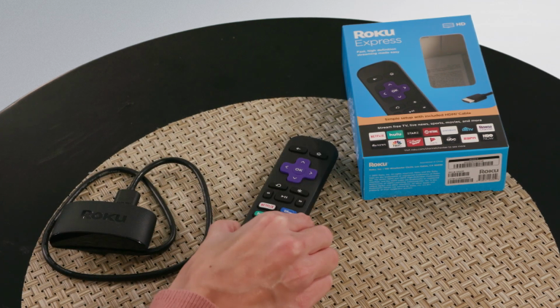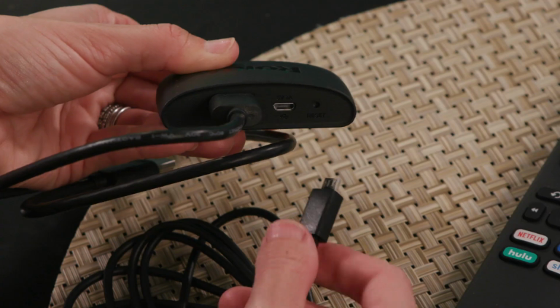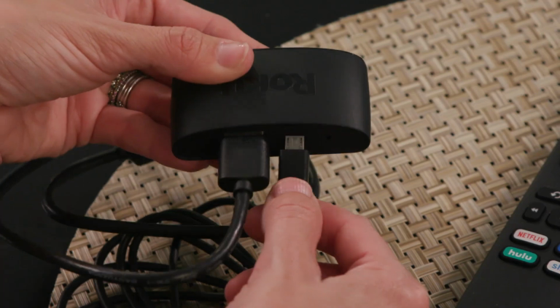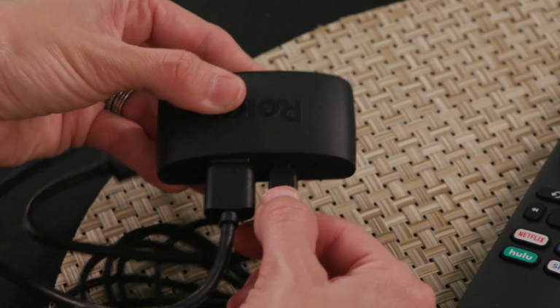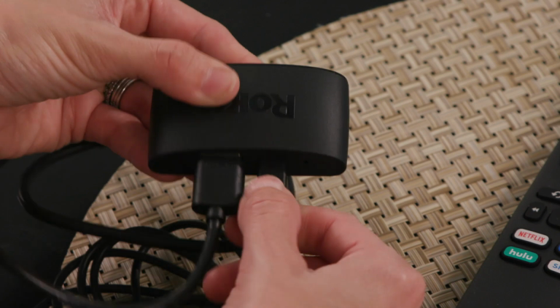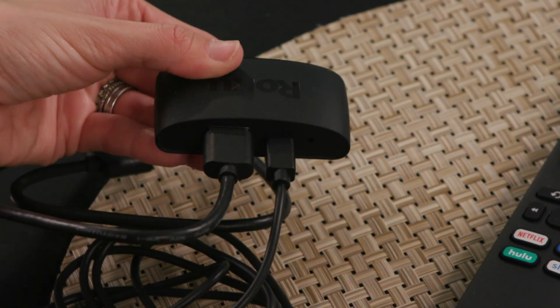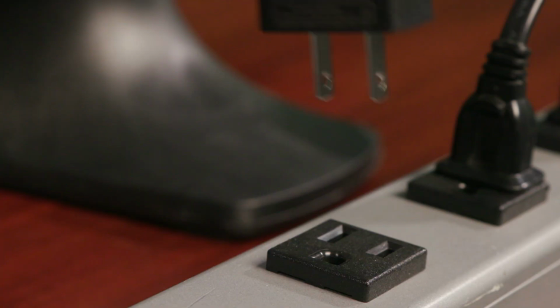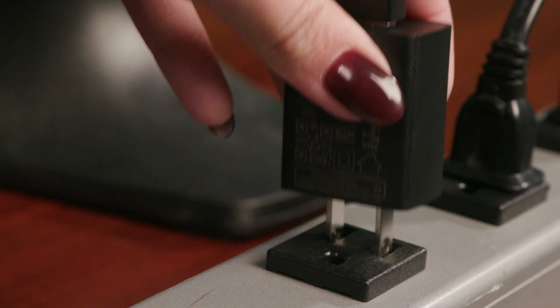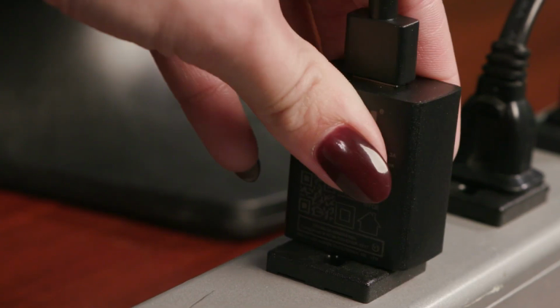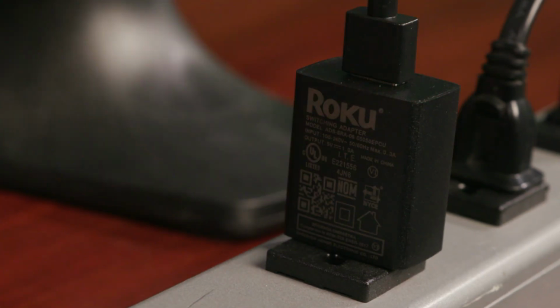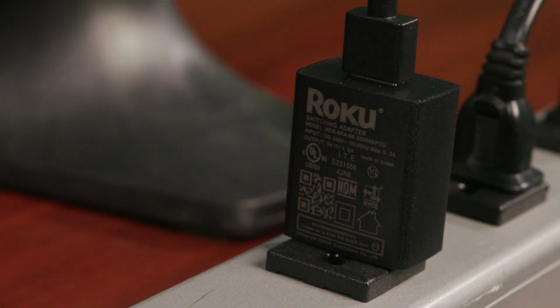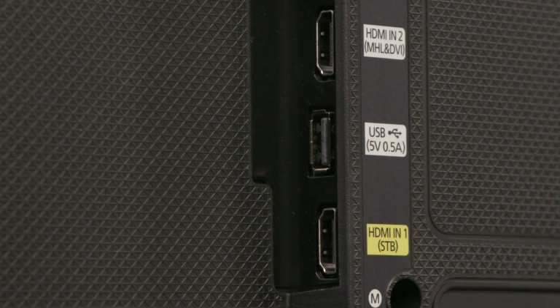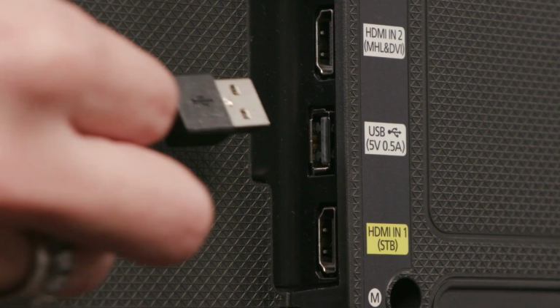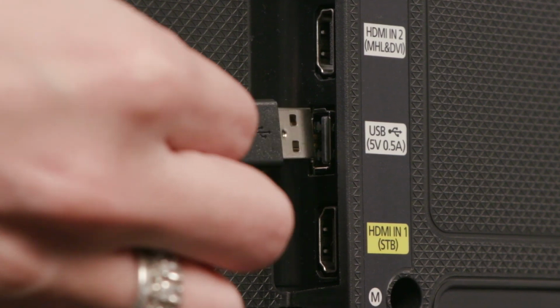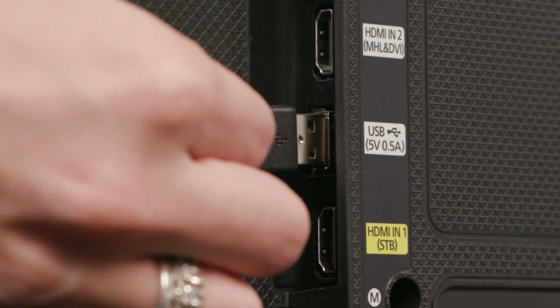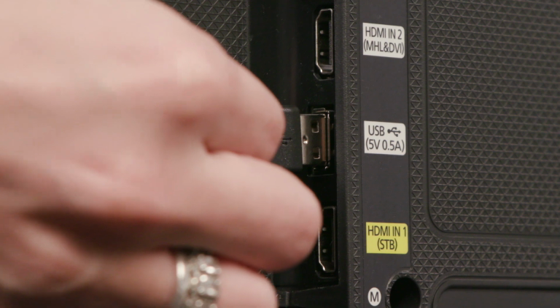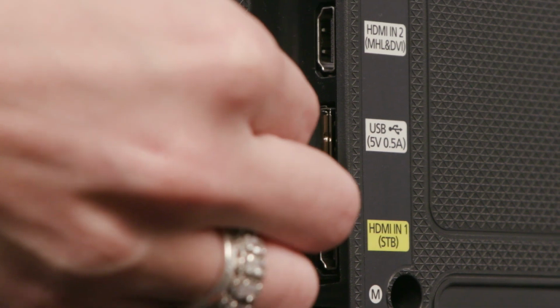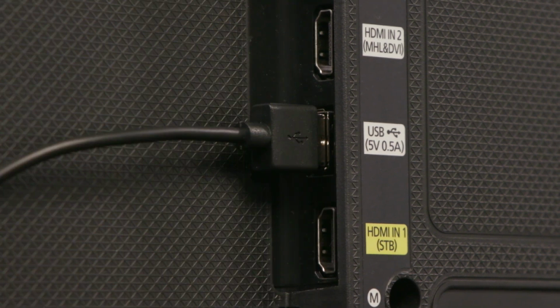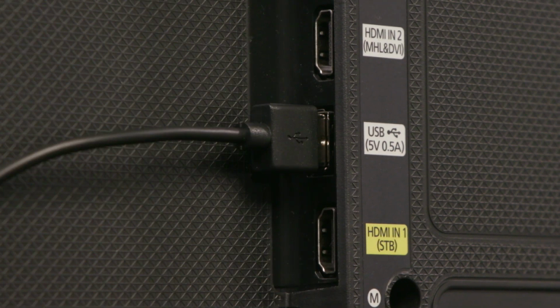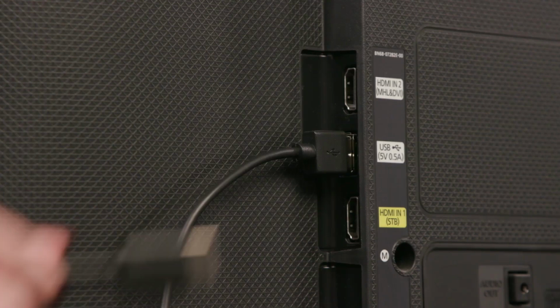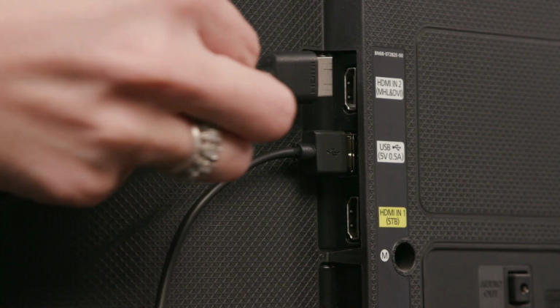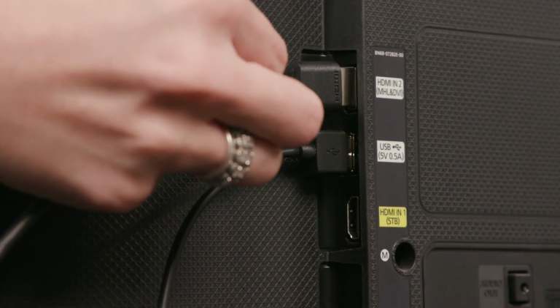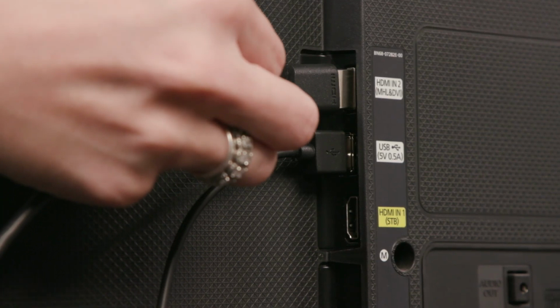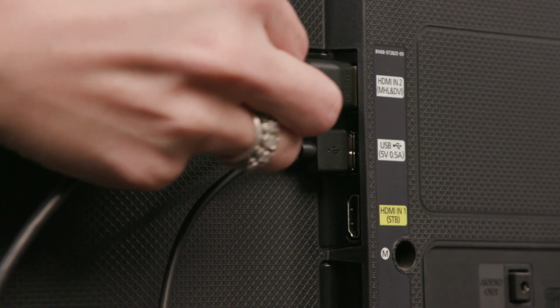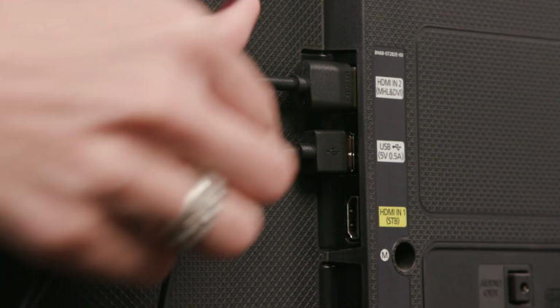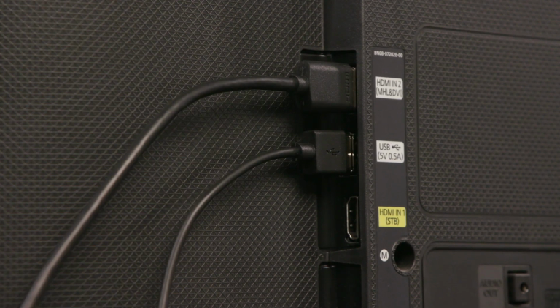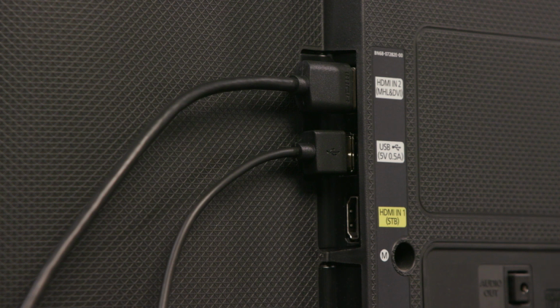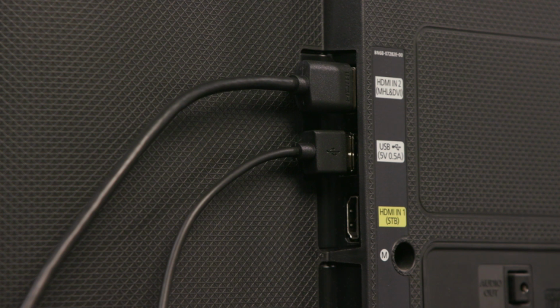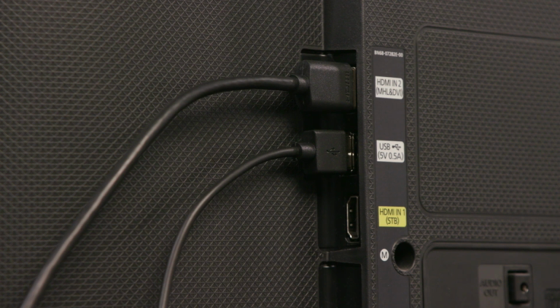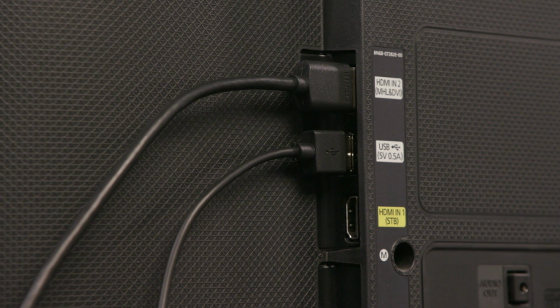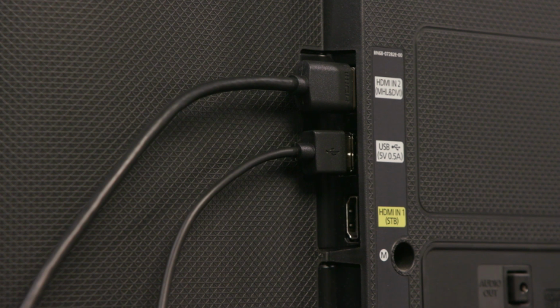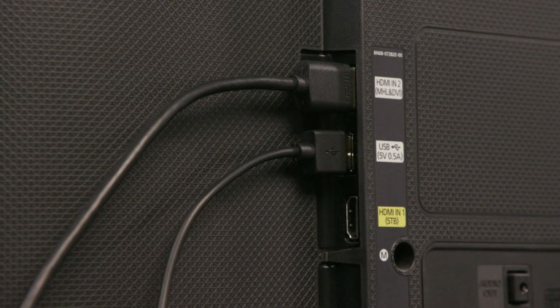First, plug the power cable into the Roku Stick and plug into an outlet. Or, if your television has a USB port, the provided cable will work as well. Then connect your HDMI cable between the device and one of your television's HDMI ports on the back.